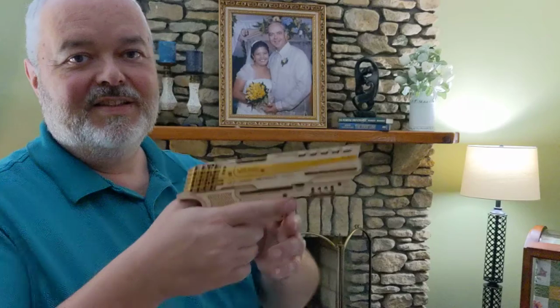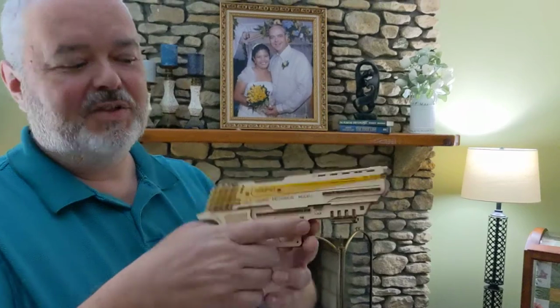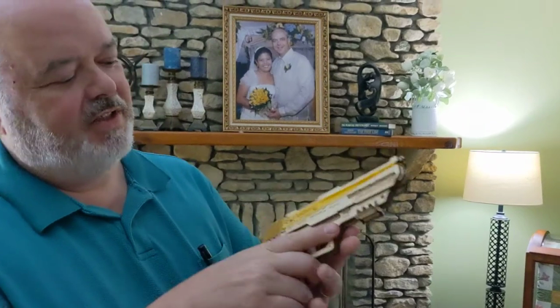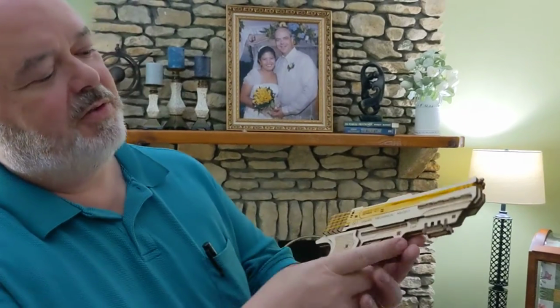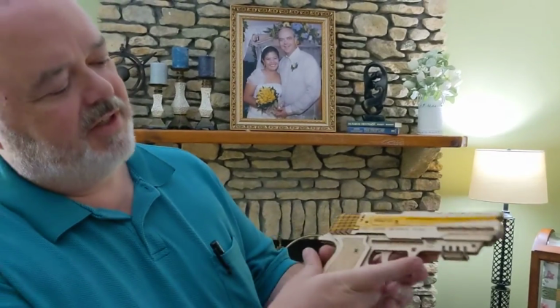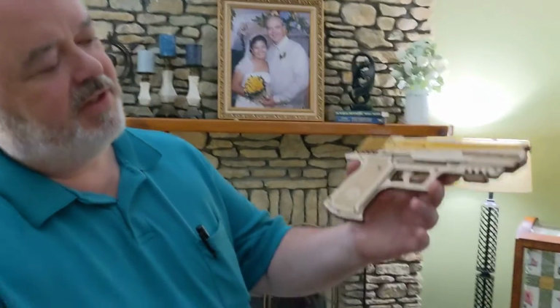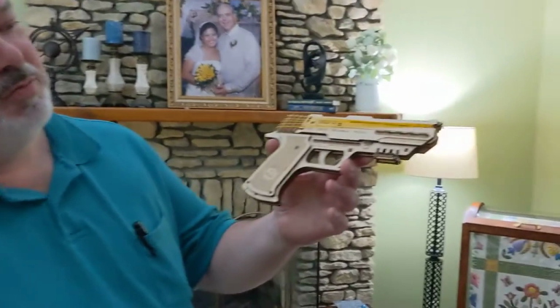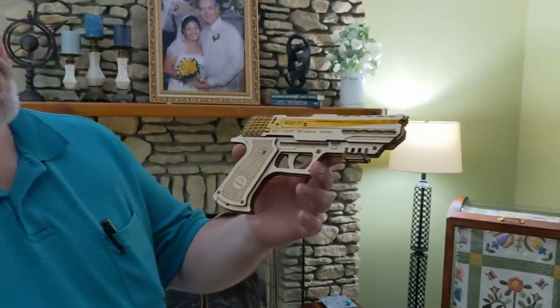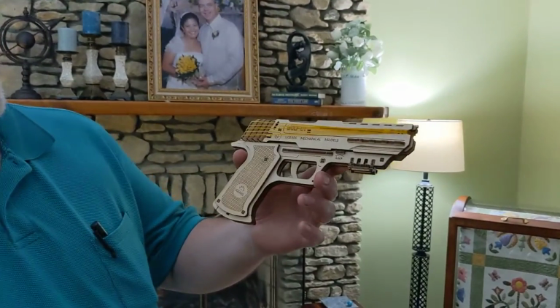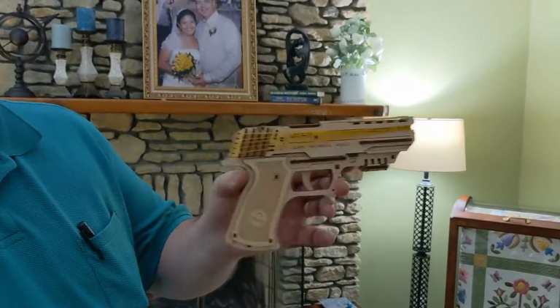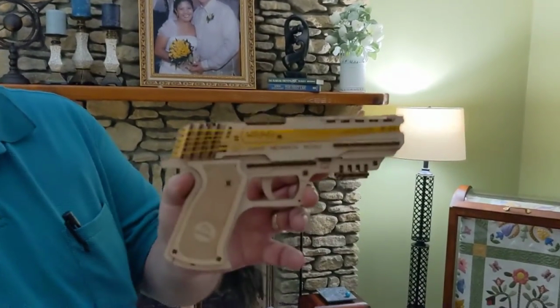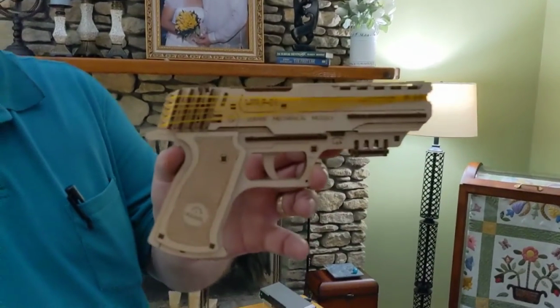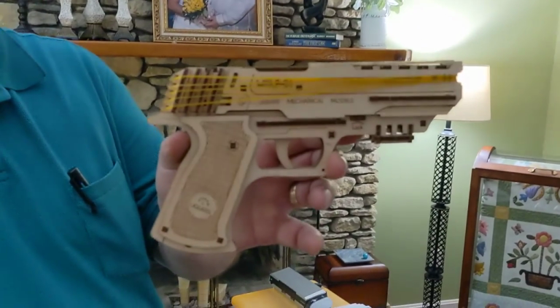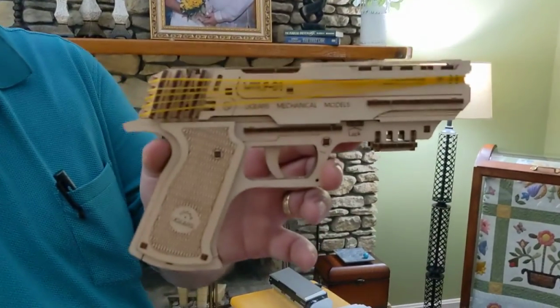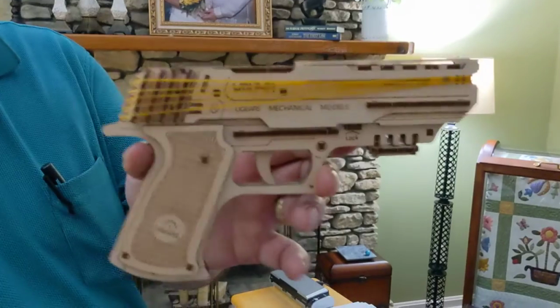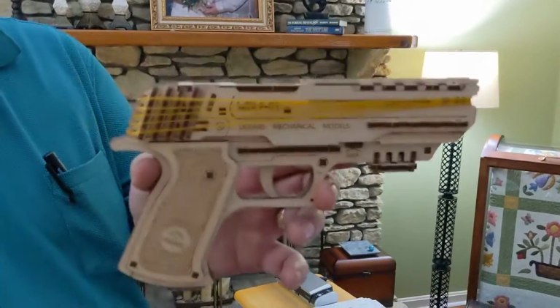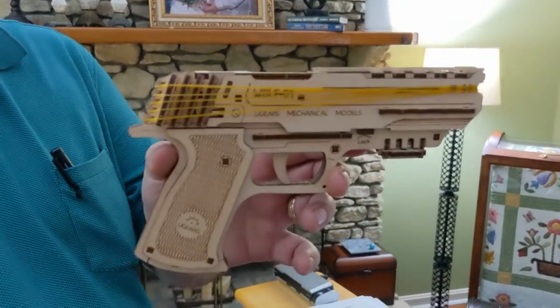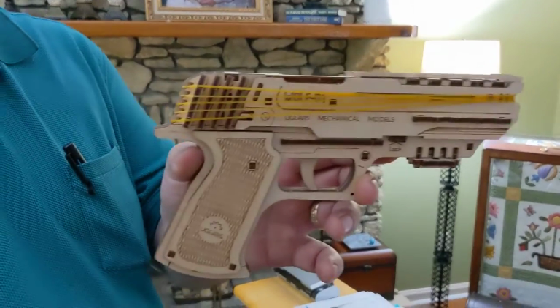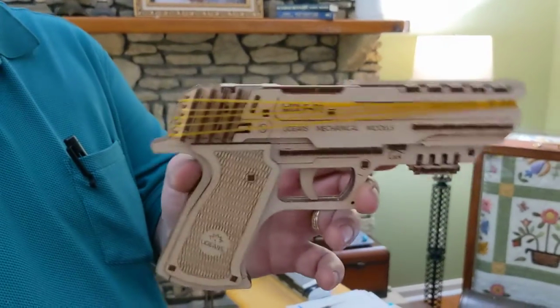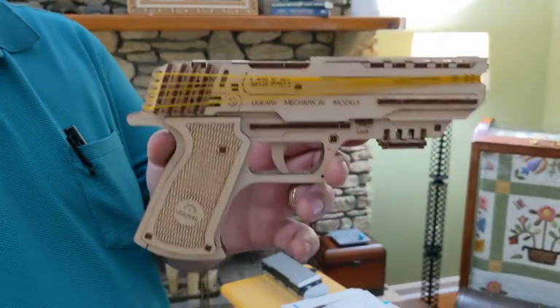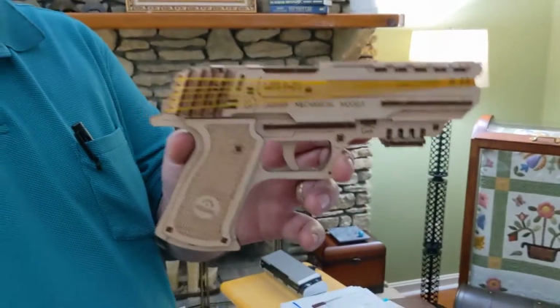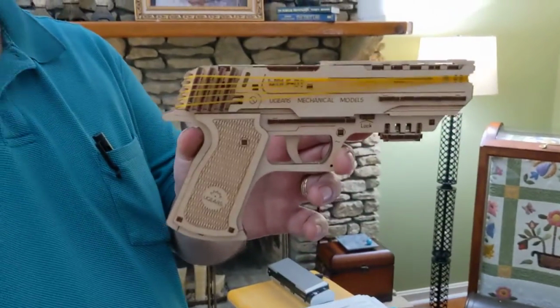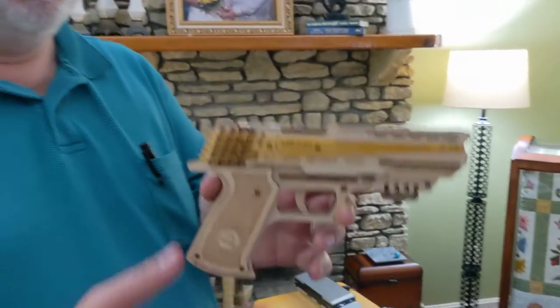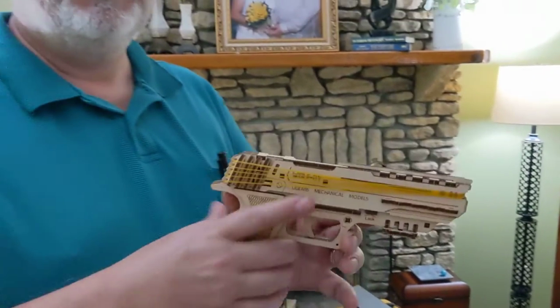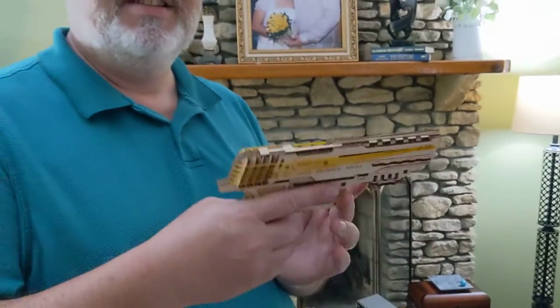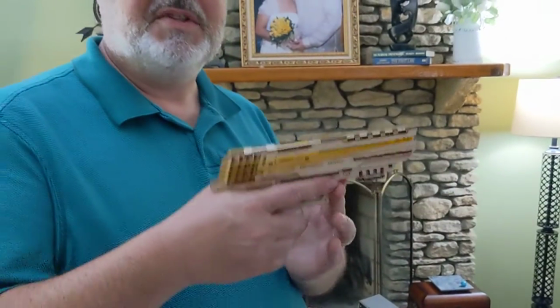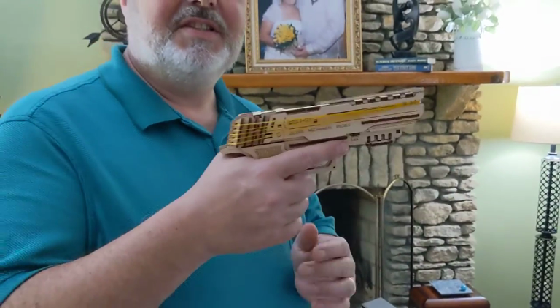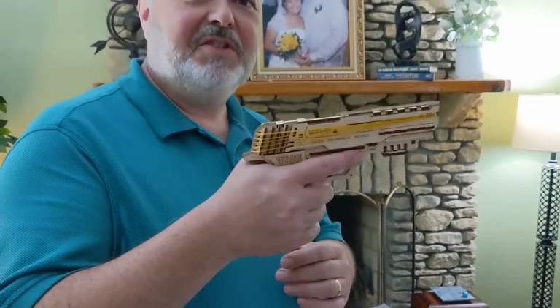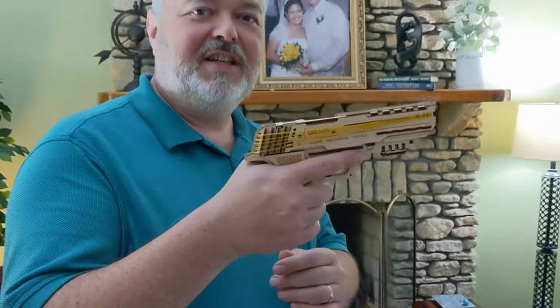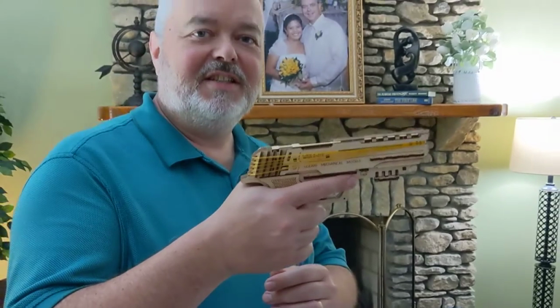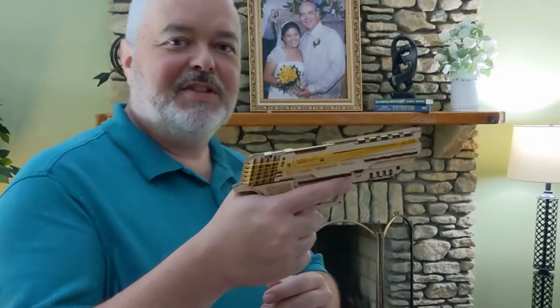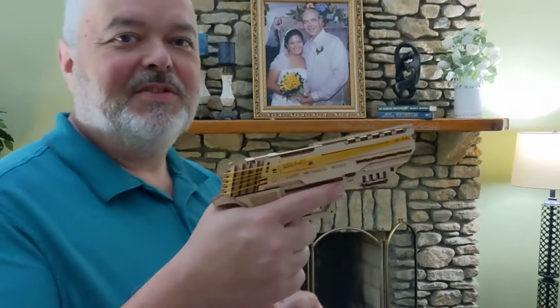This is my new gun I just made today, the Wolf Zero One. It's a five shot rubber band gun. I'm gonna check it out and see how well it shoots.